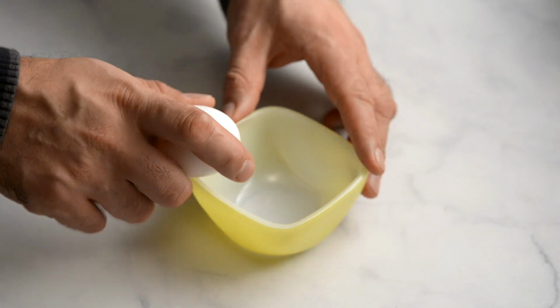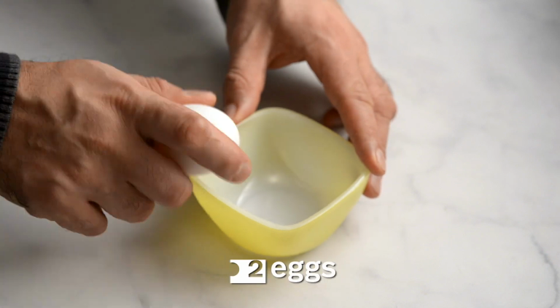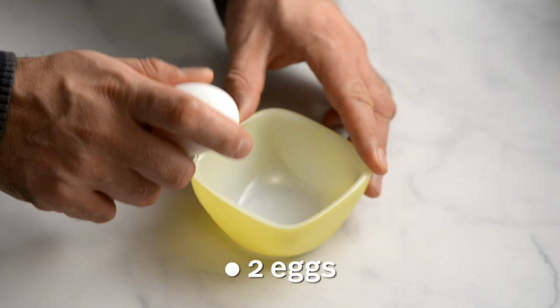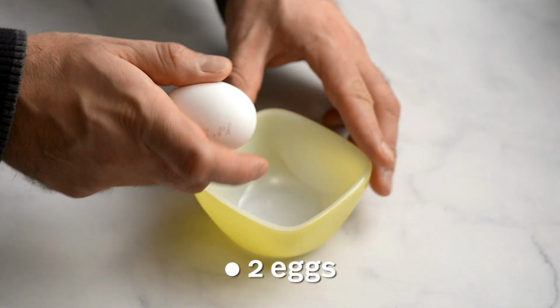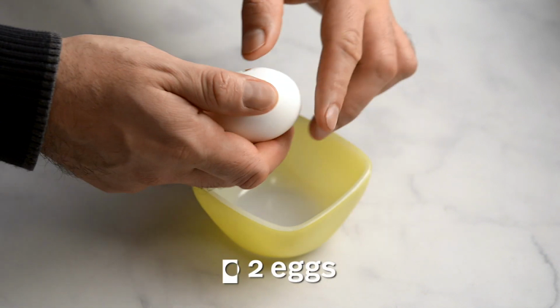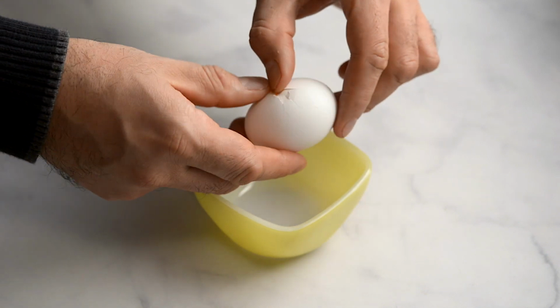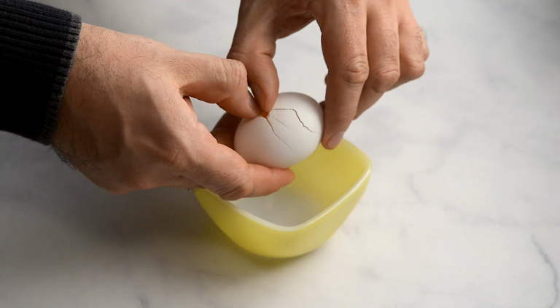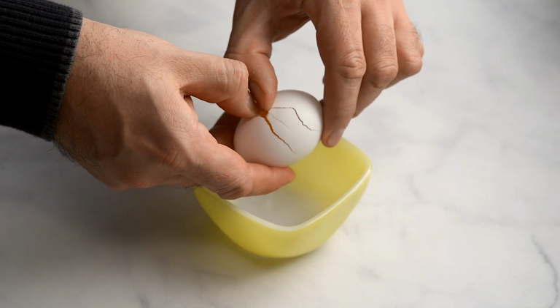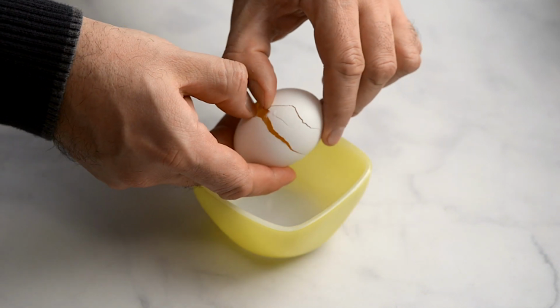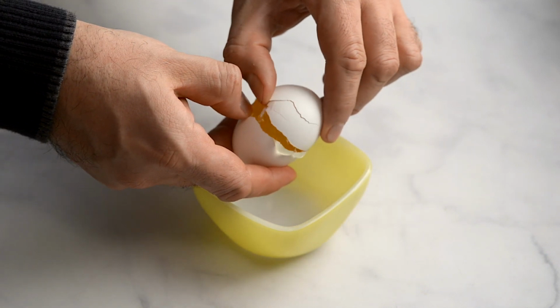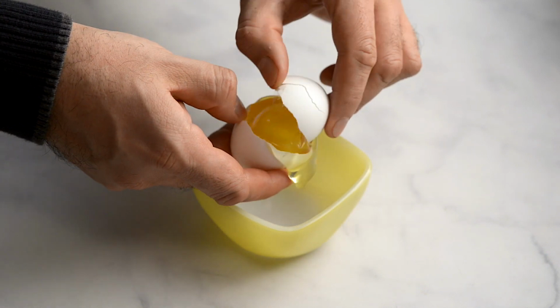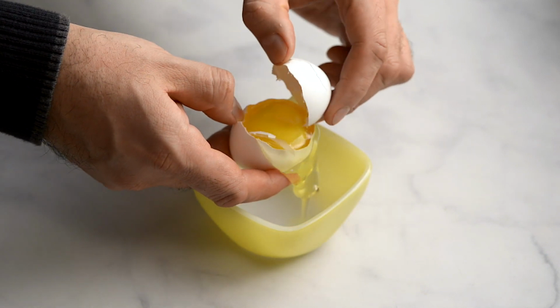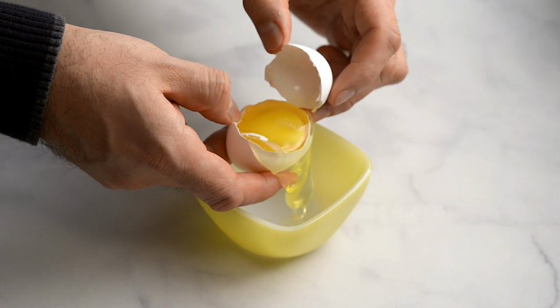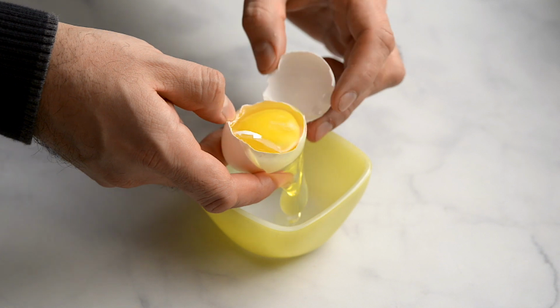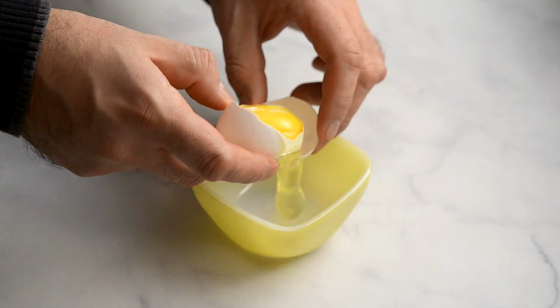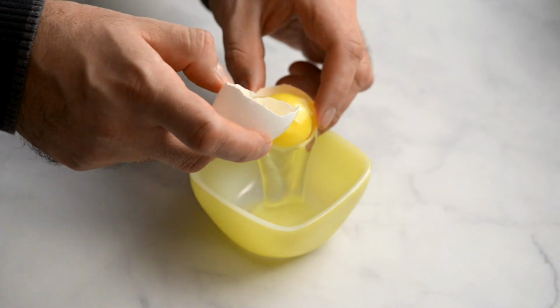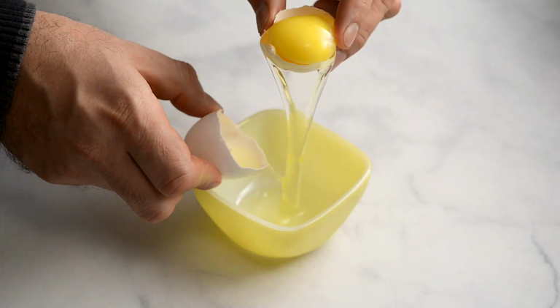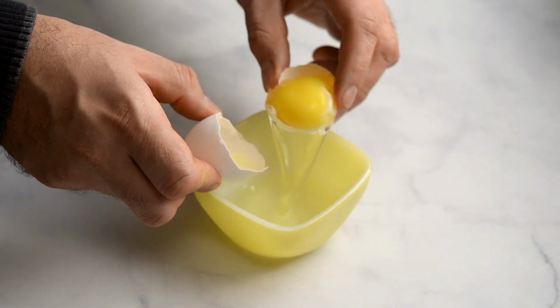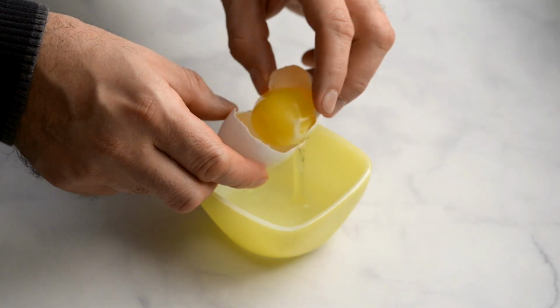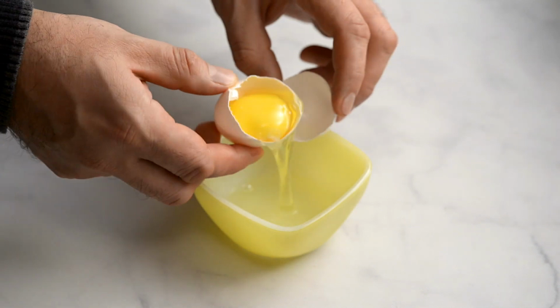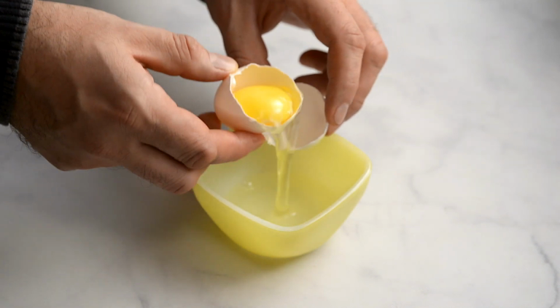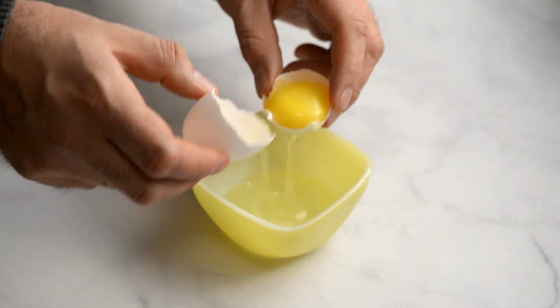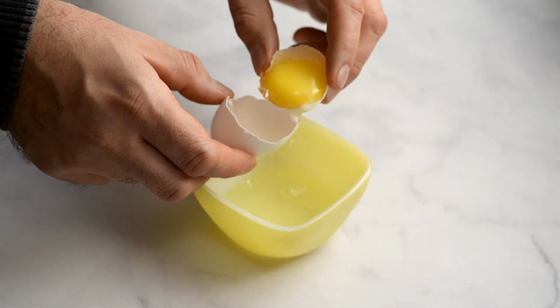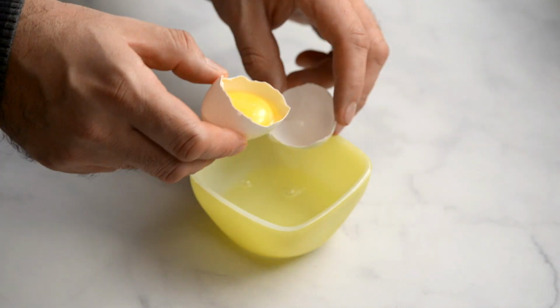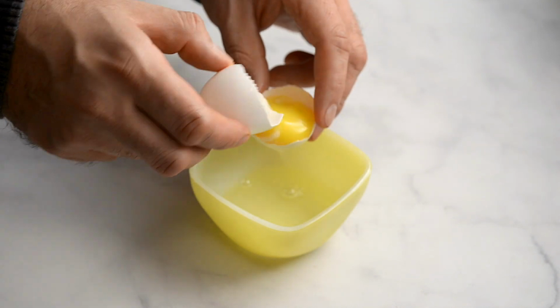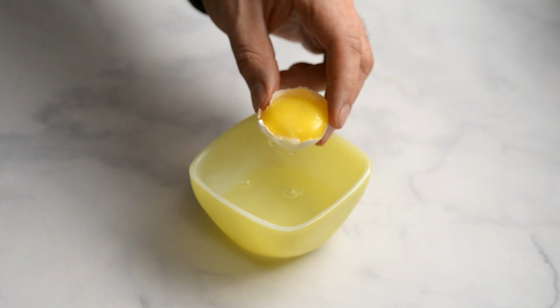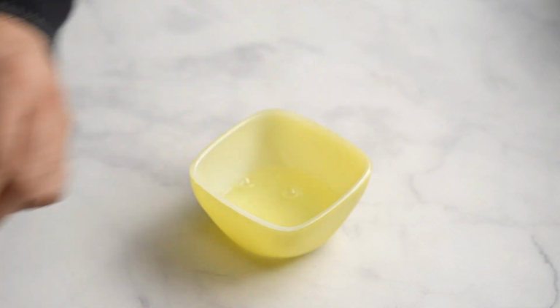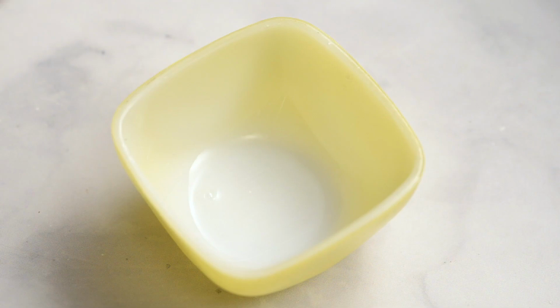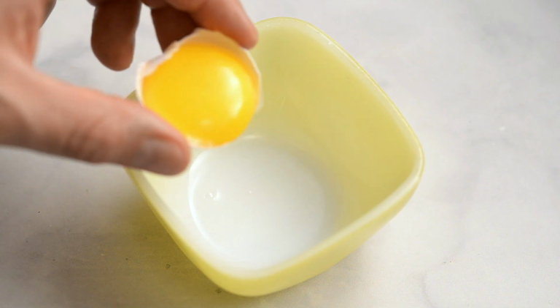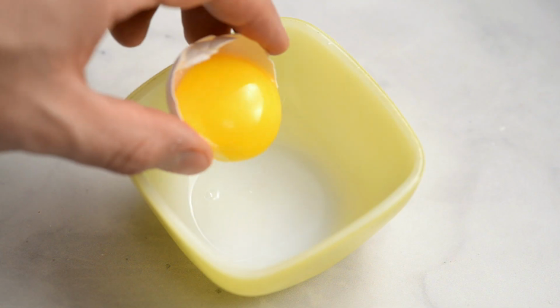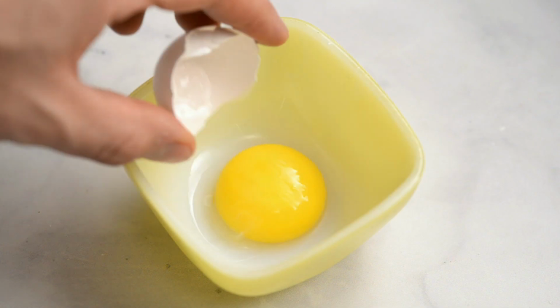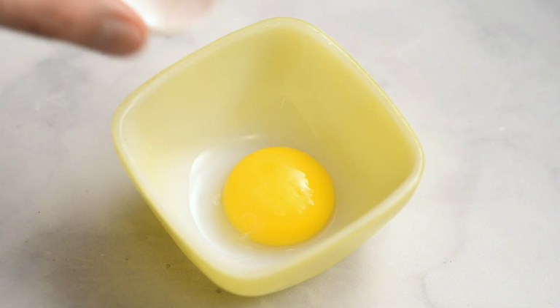Separate the egg yolks and the whites. Break each egg and carefully pour the egg white out of the shell by passing it back and forth. Be careful not to break the yolk into the white. Put the yolks into a separate bowl.